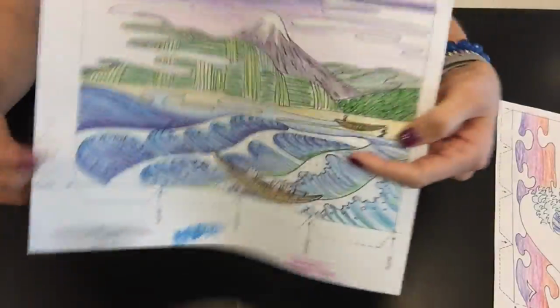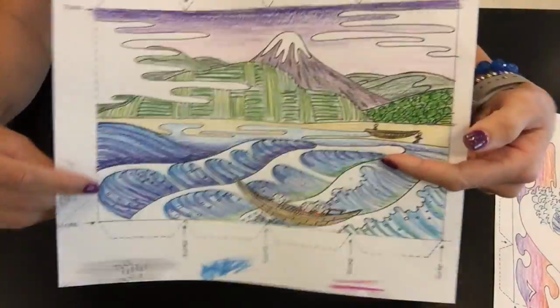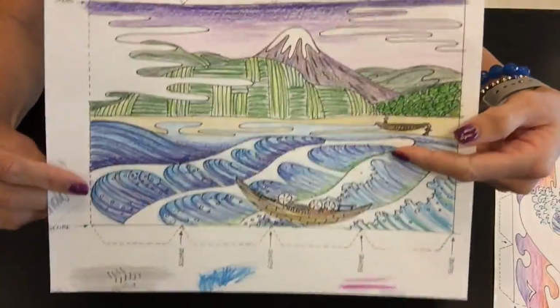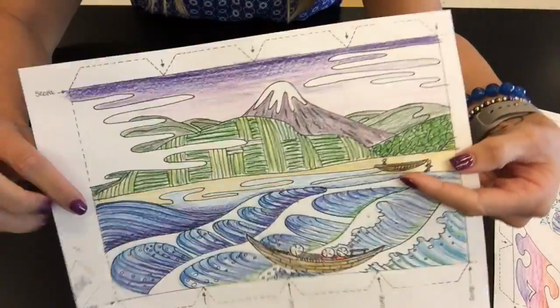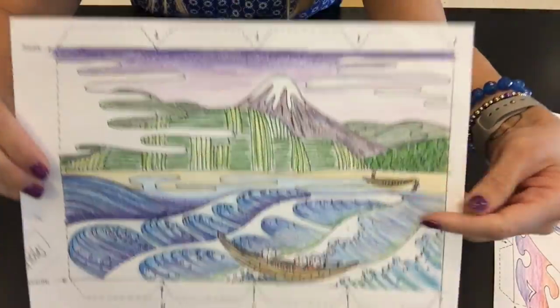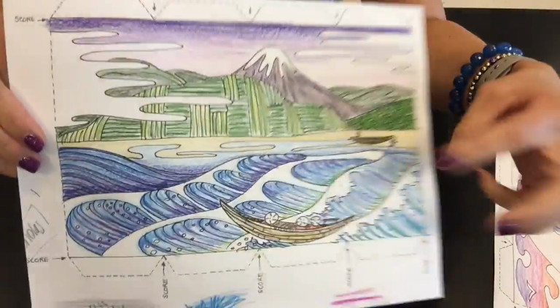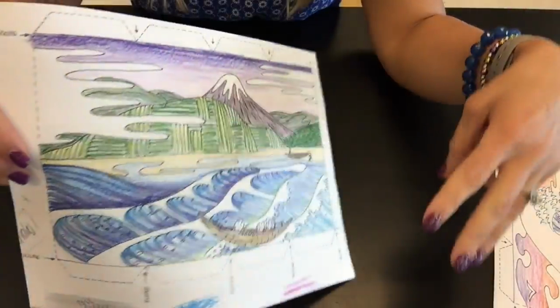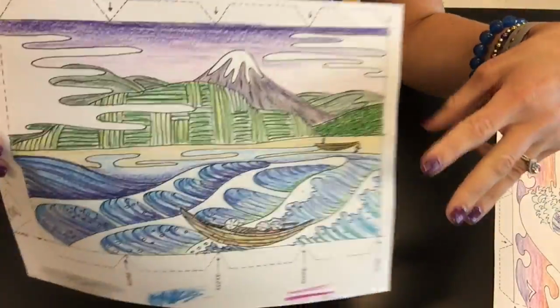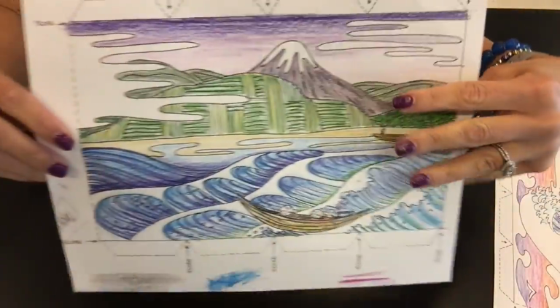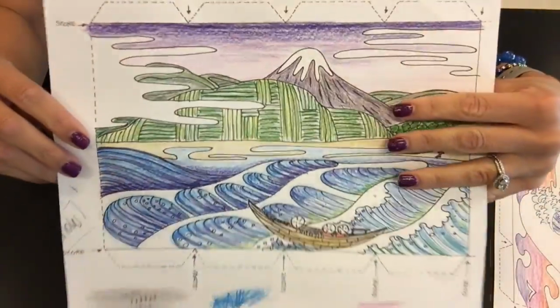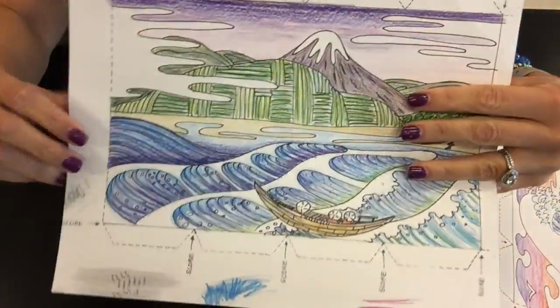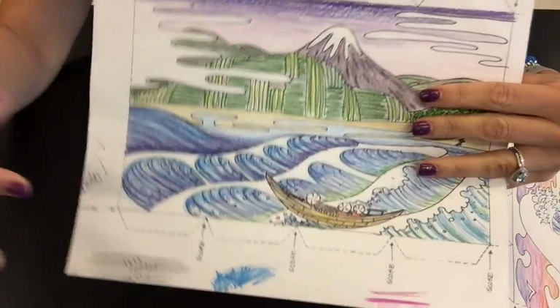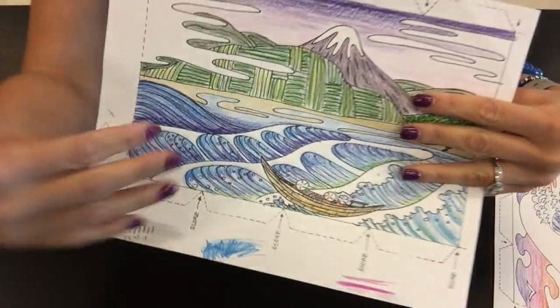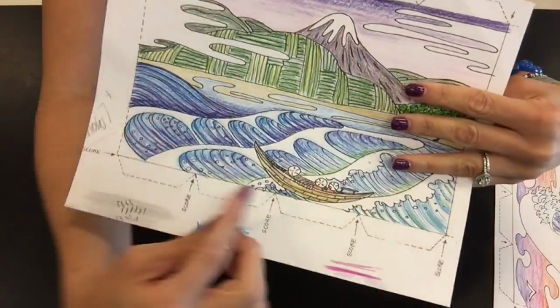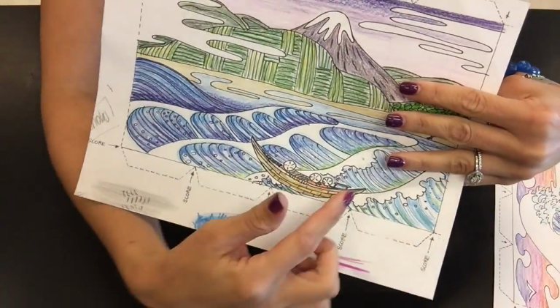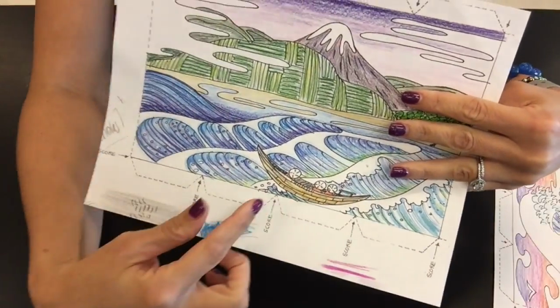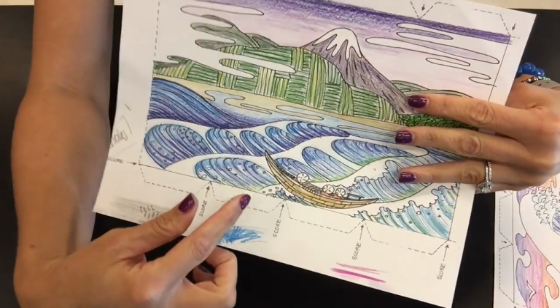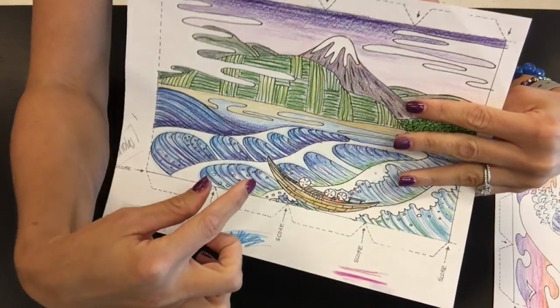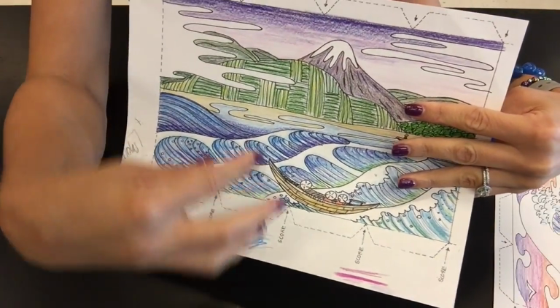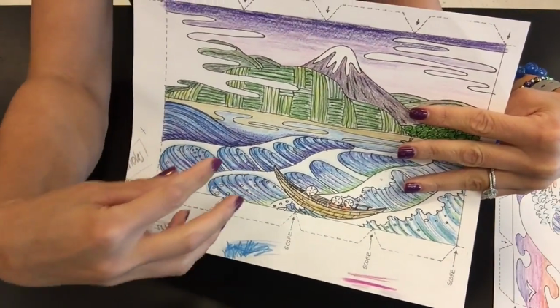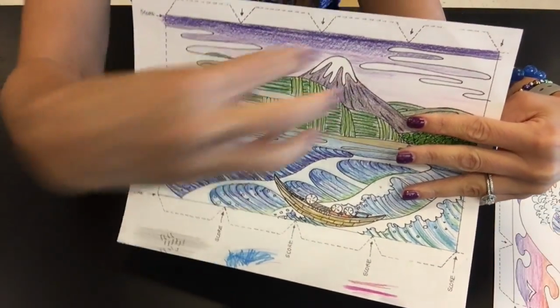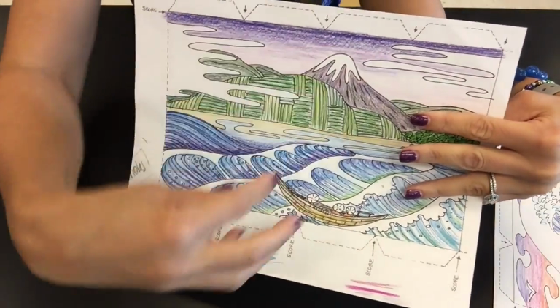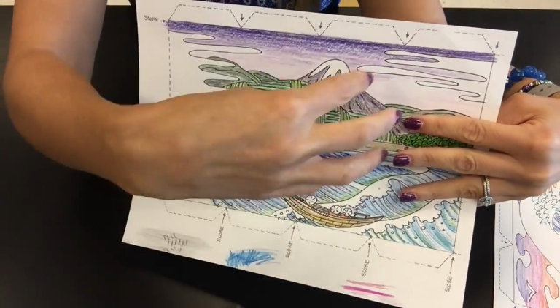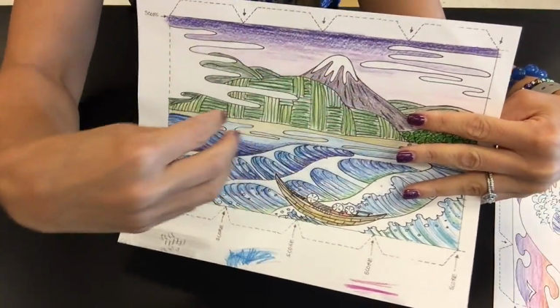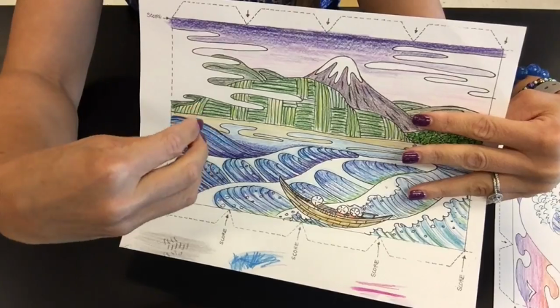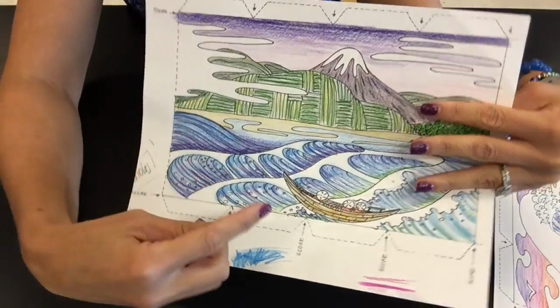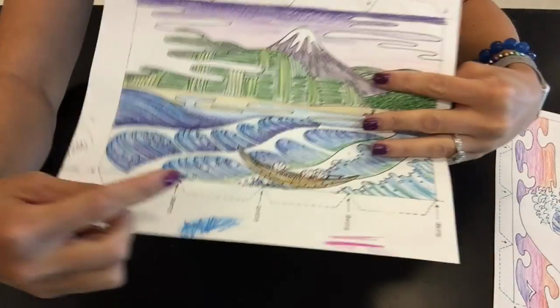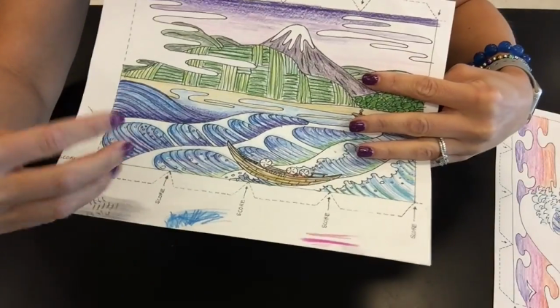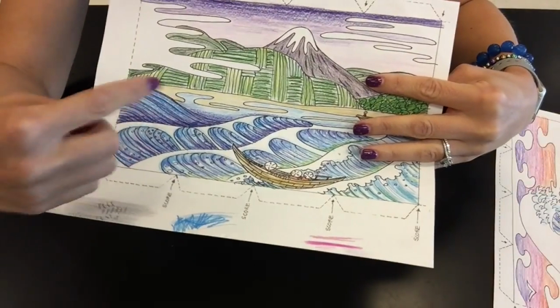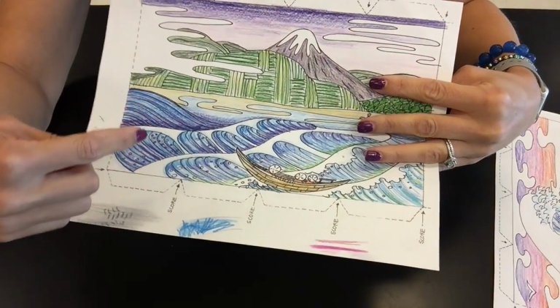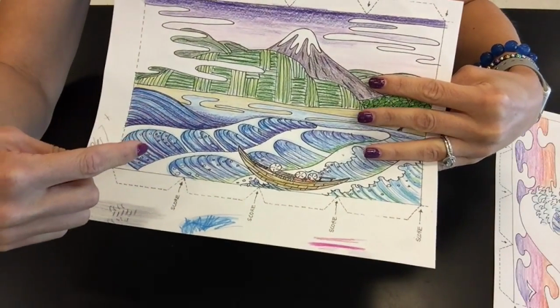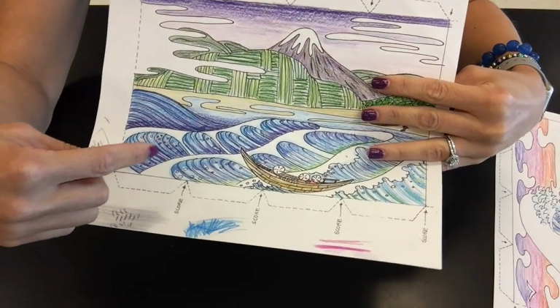Really be aware of color mixing. When you're applying the water, you might want to skip around different parts of your image so that colors don't bleed together.